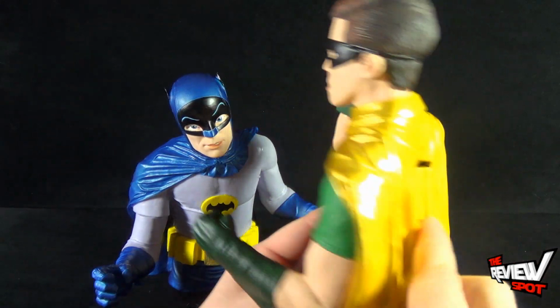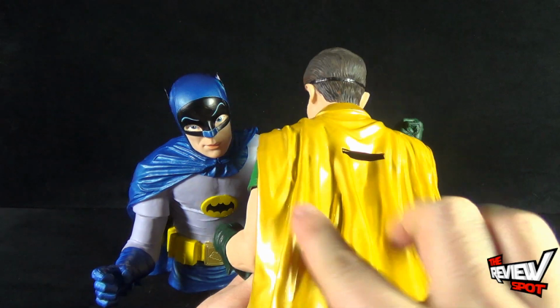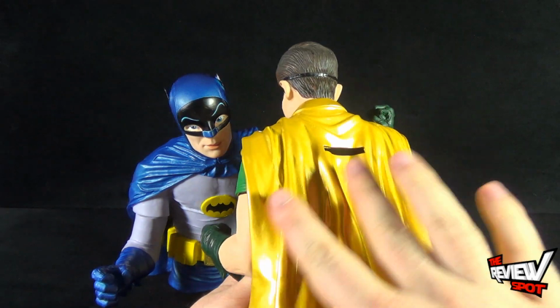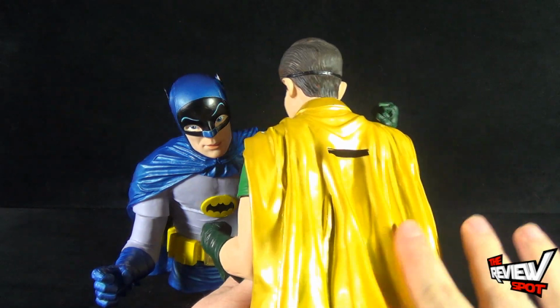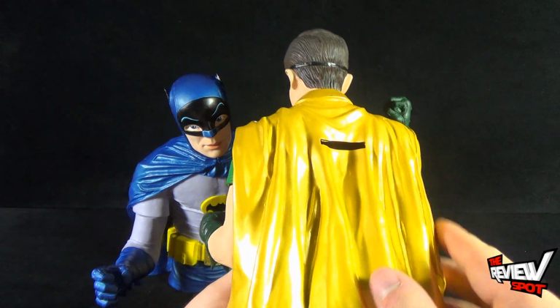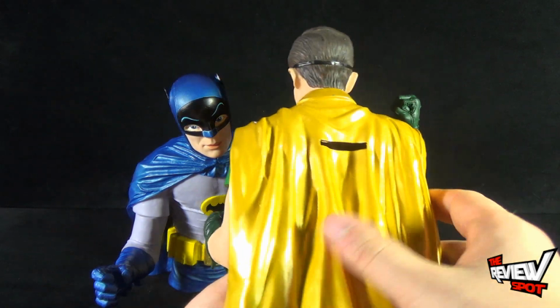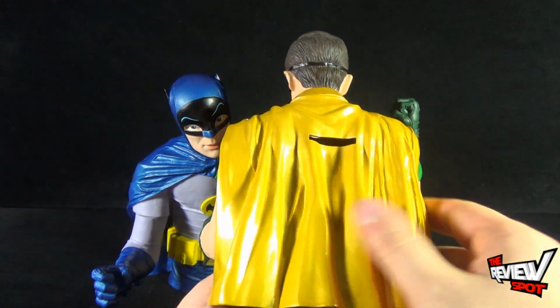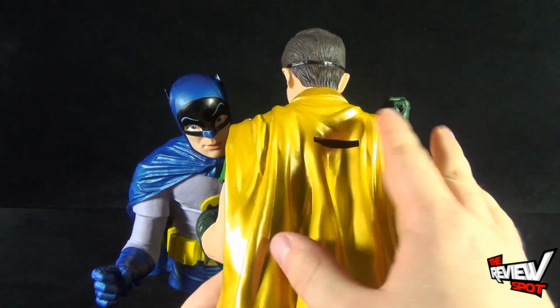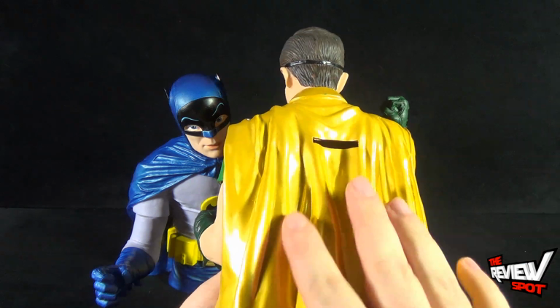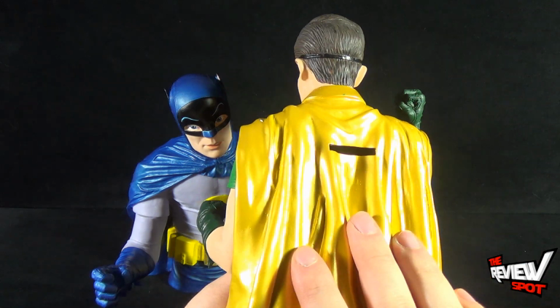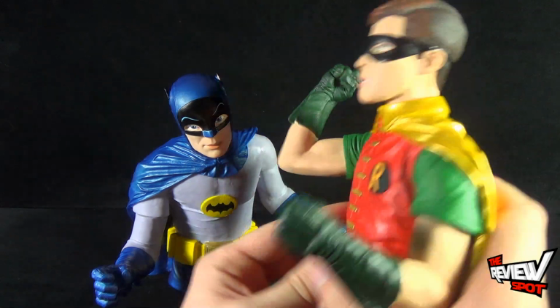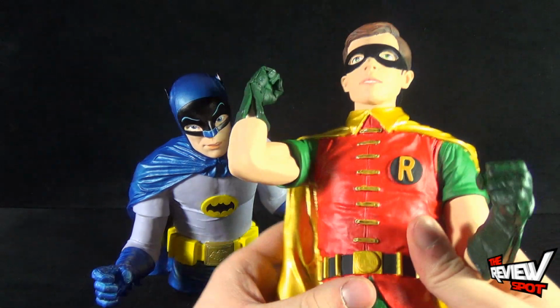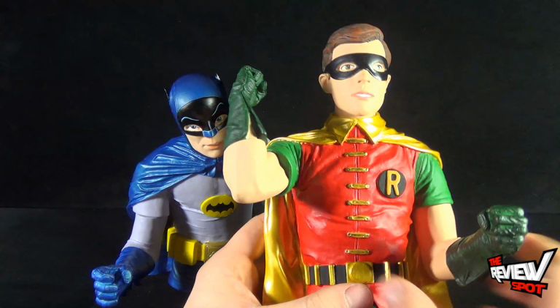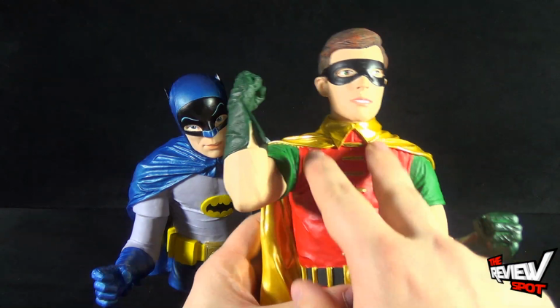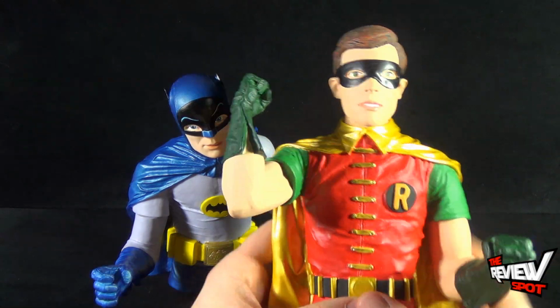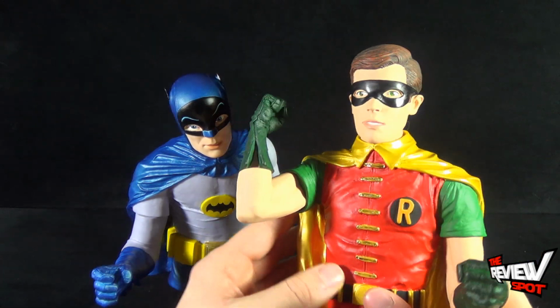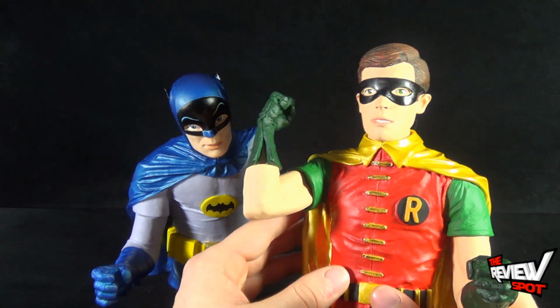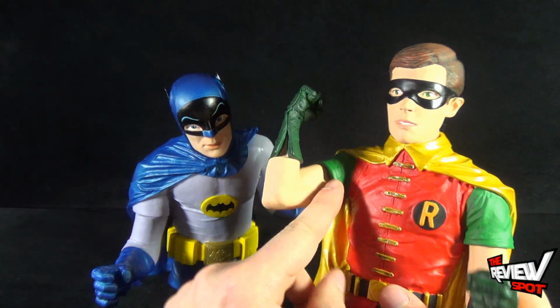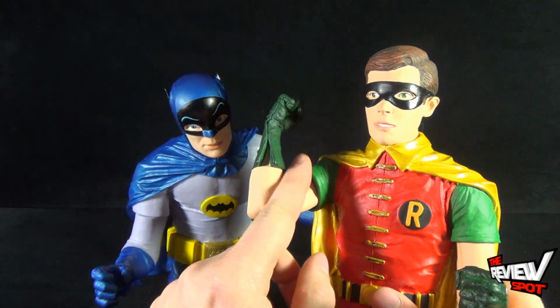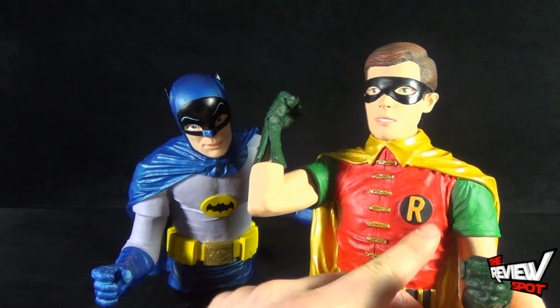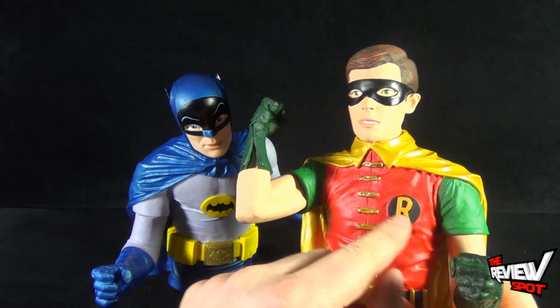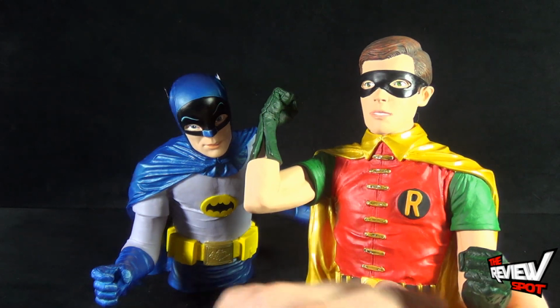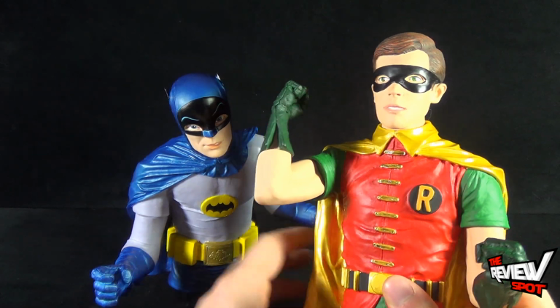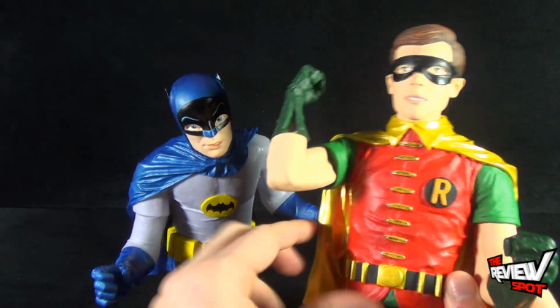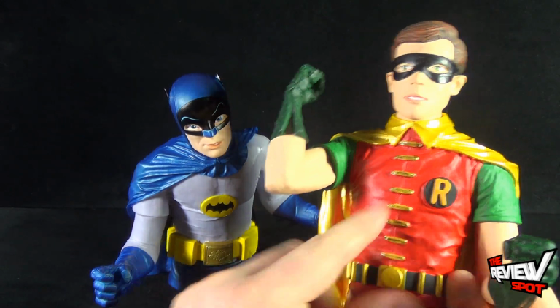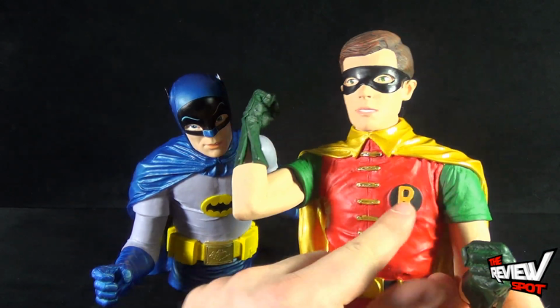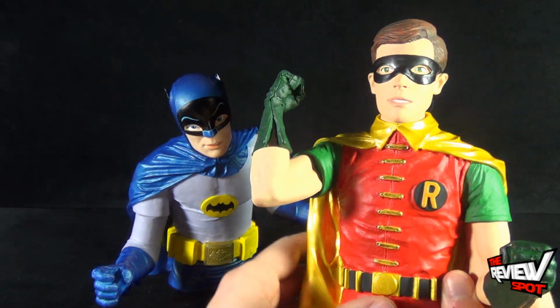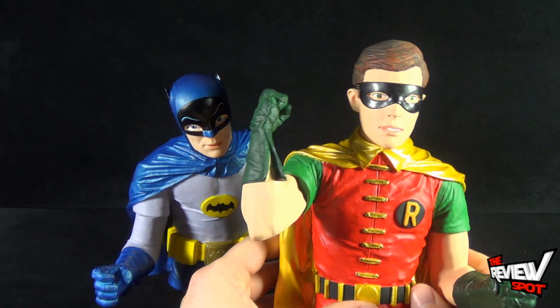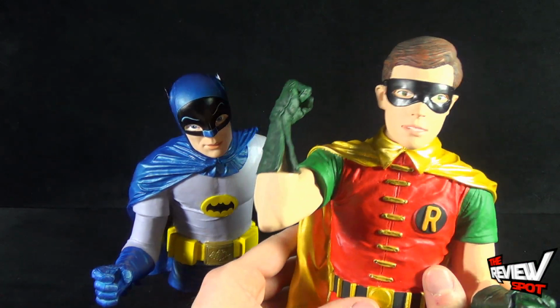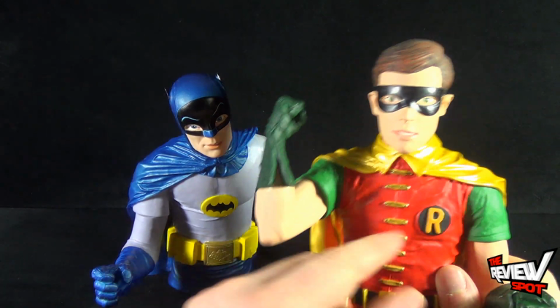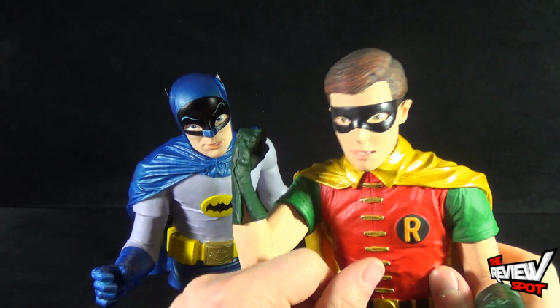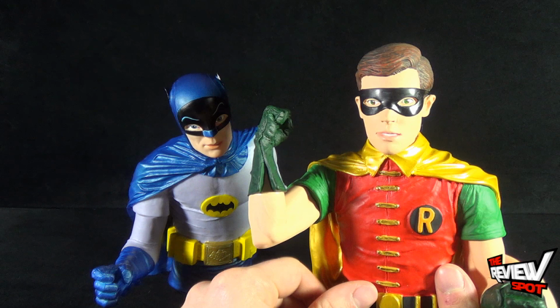Robin also has that kind of metallic yellow in the cape section and he's decked out in red and green, with a little bit of yellow in the utility belt and in the 'R' logo for Robin.